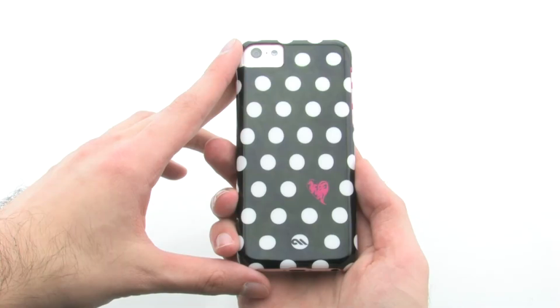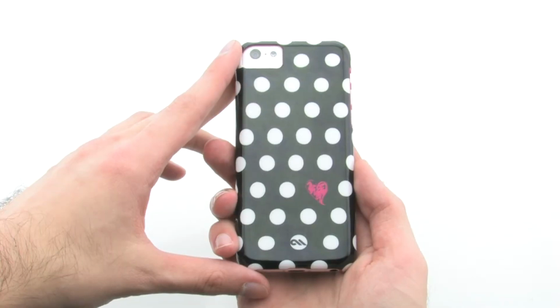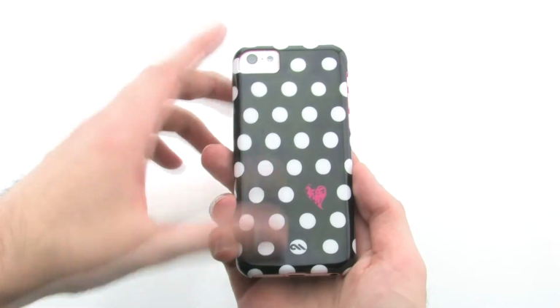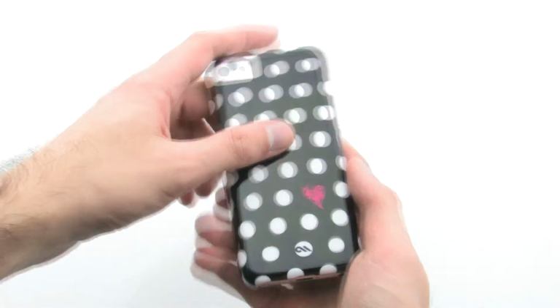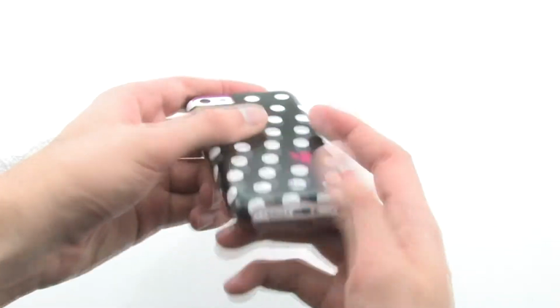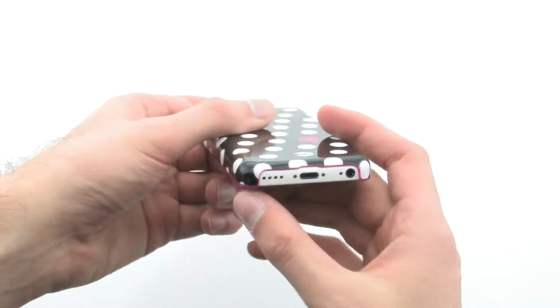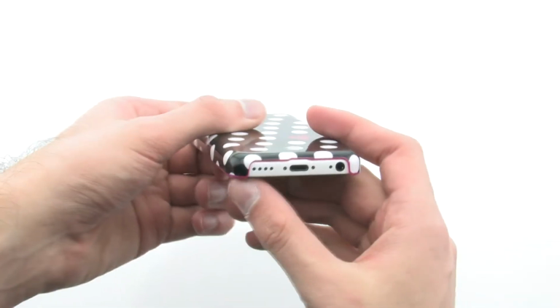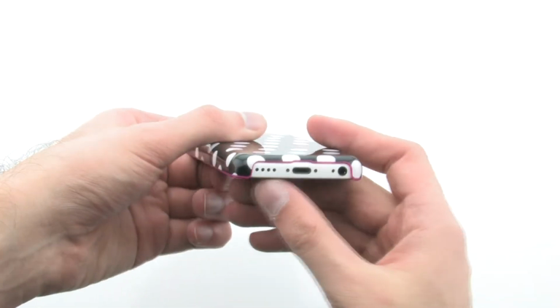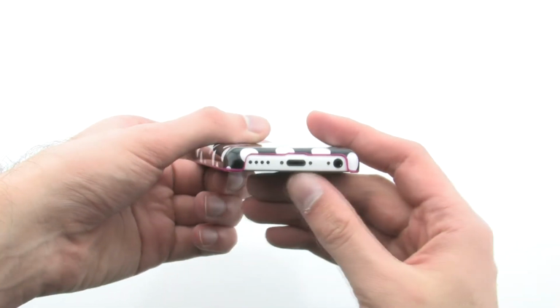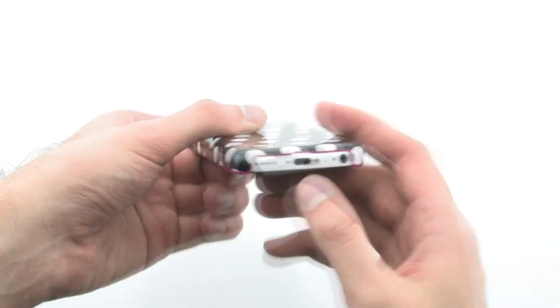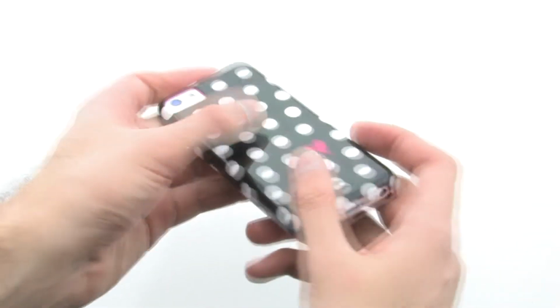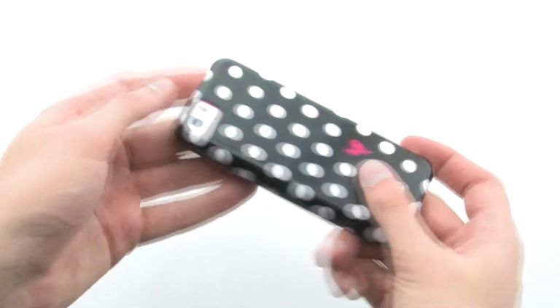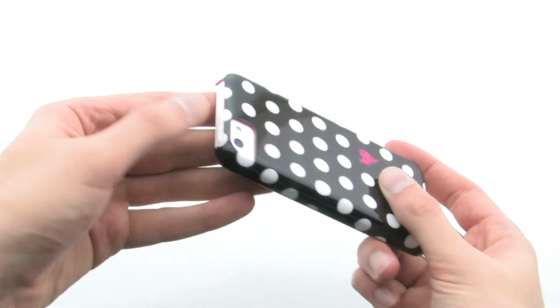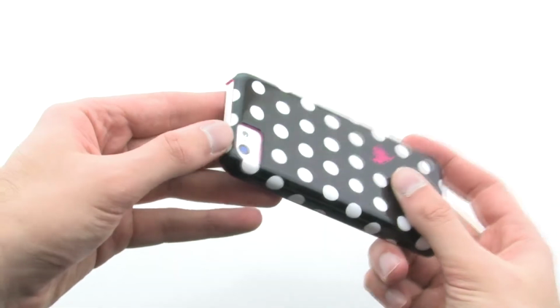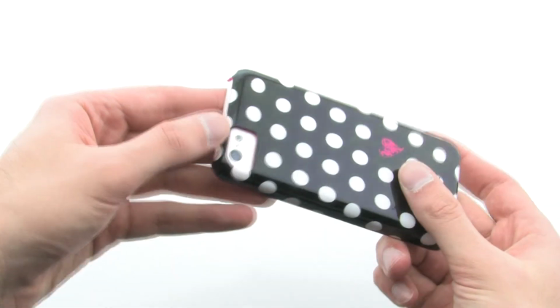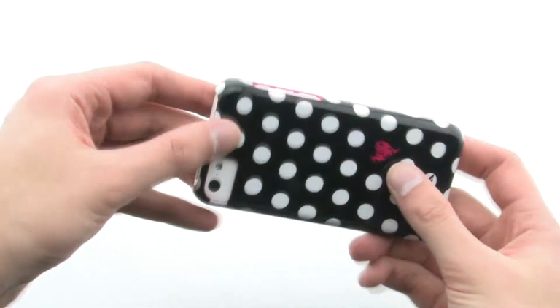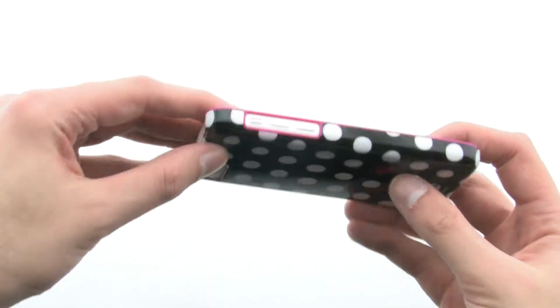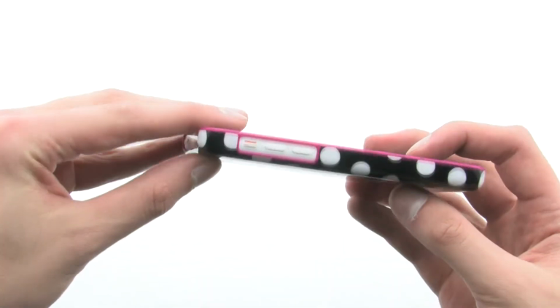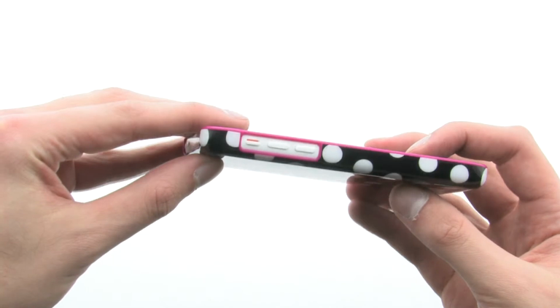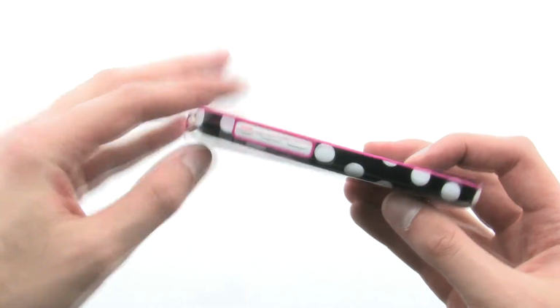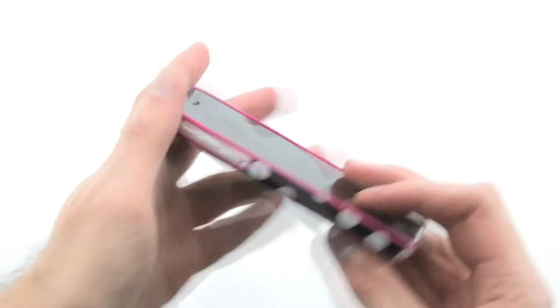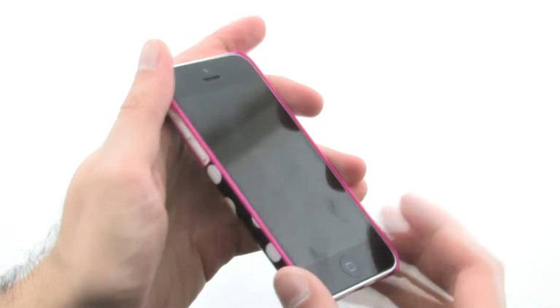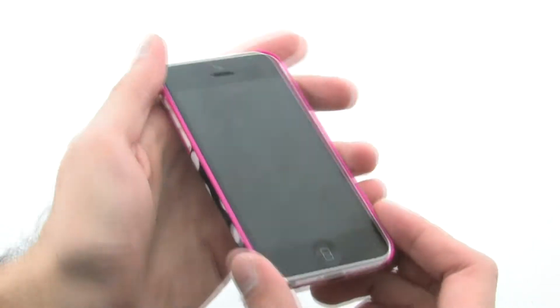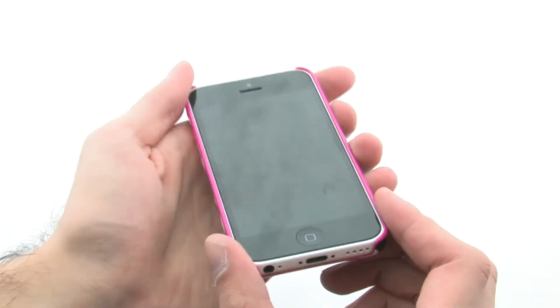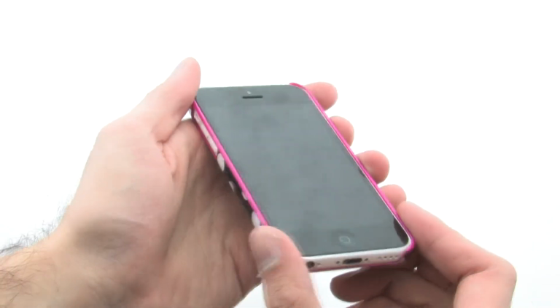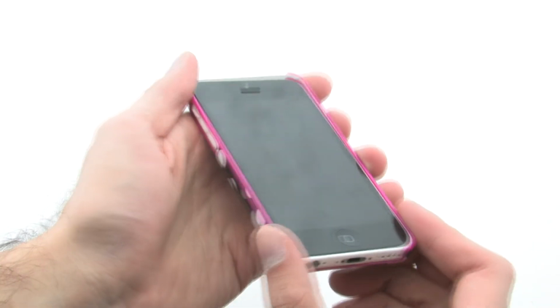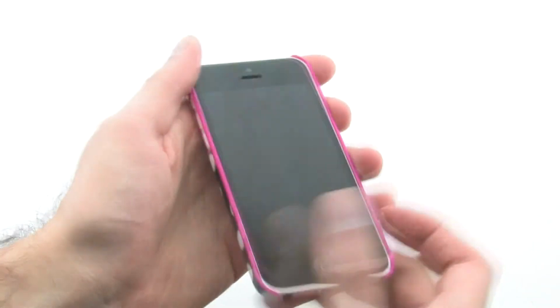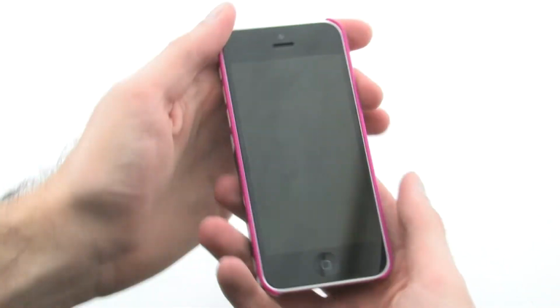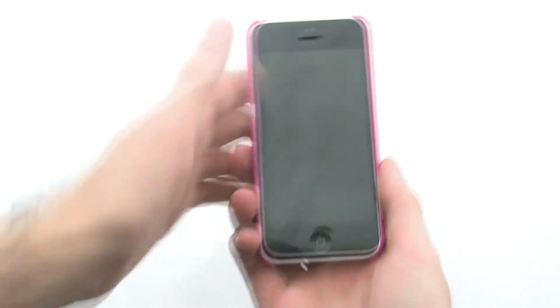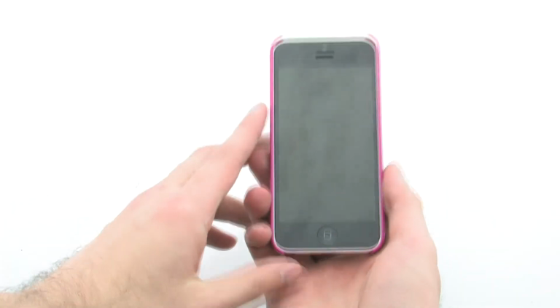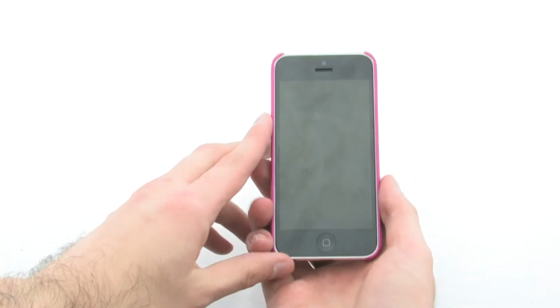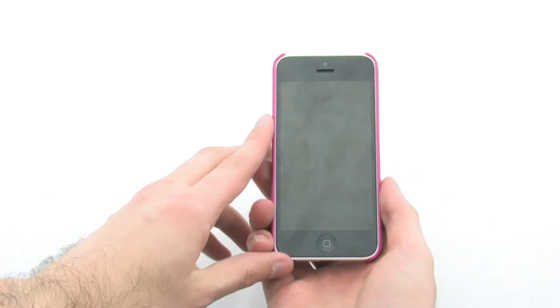The case ensures that you have full access to your iPhone while protecting nearly every angle. The Casemate Studio Prints Case for the iPhone 5C.